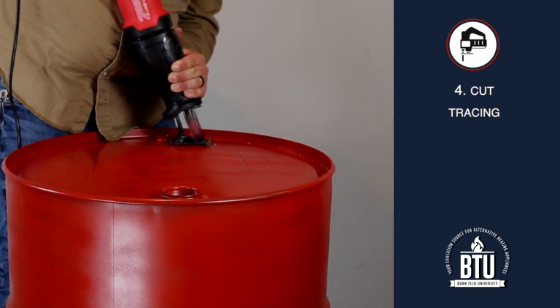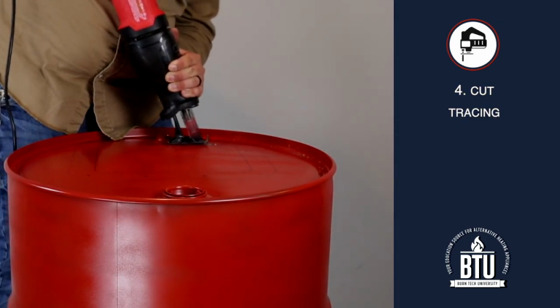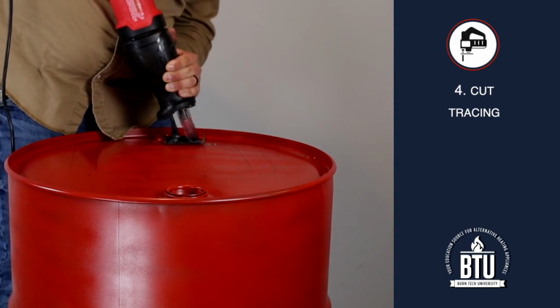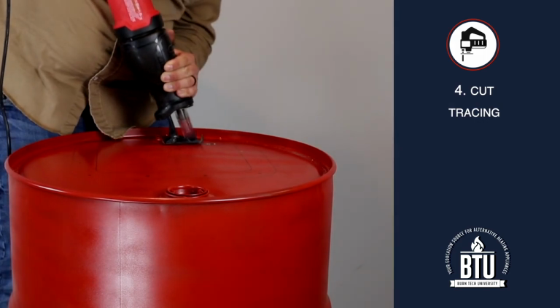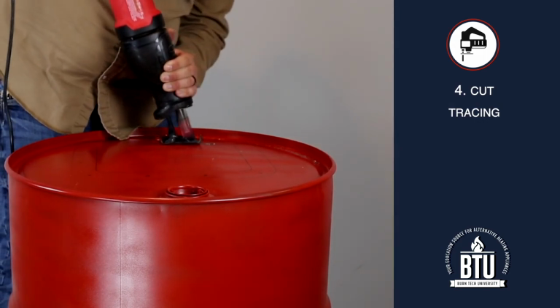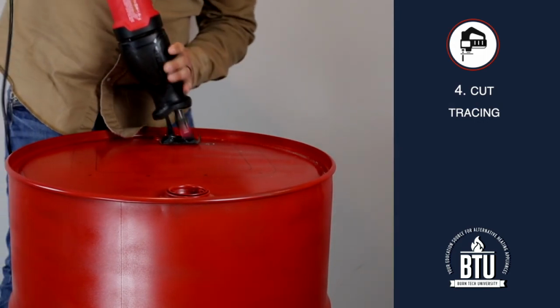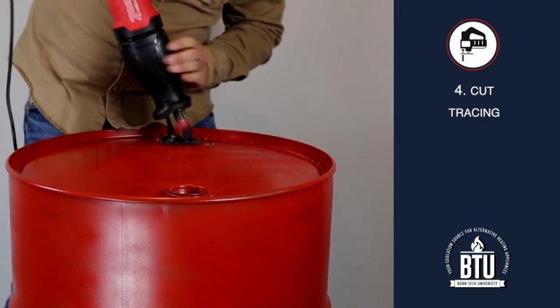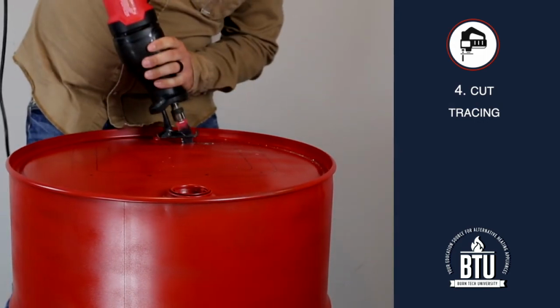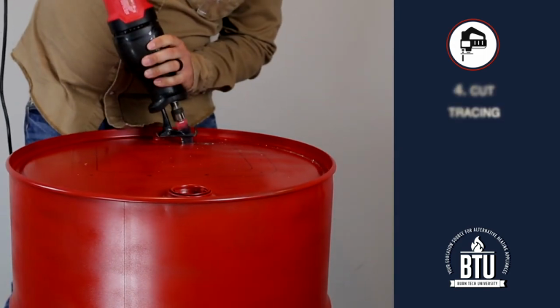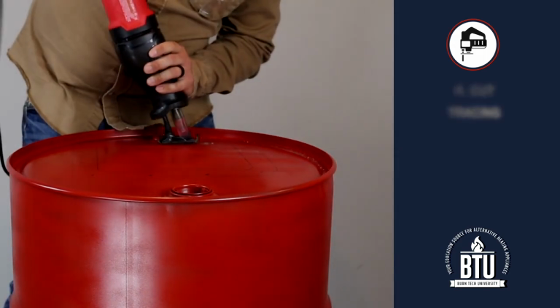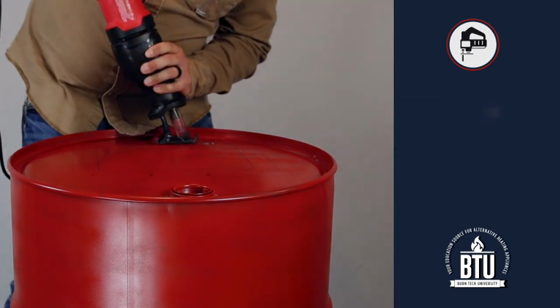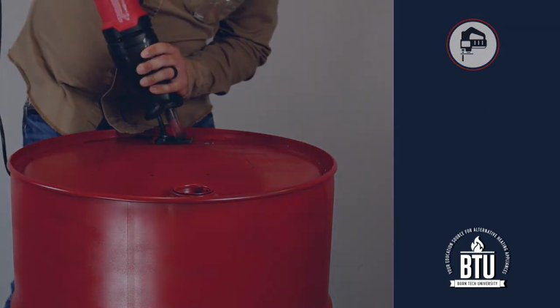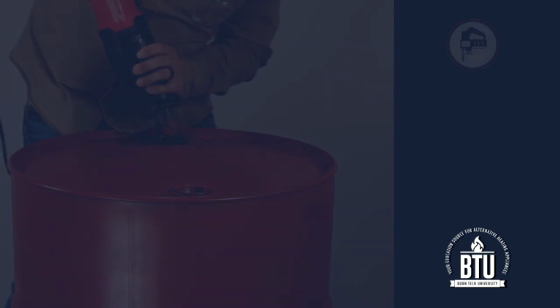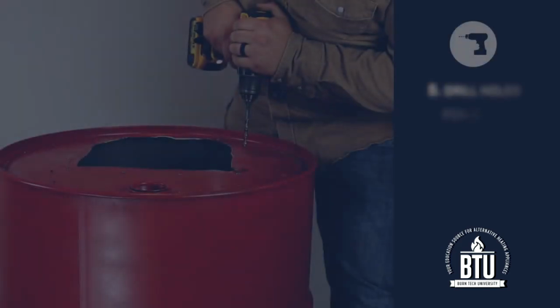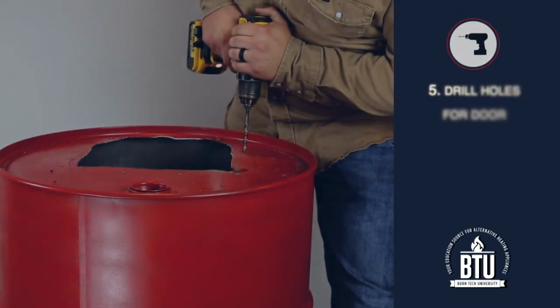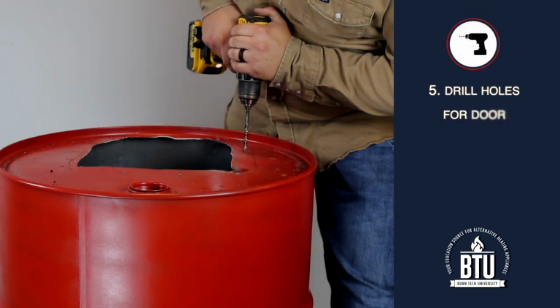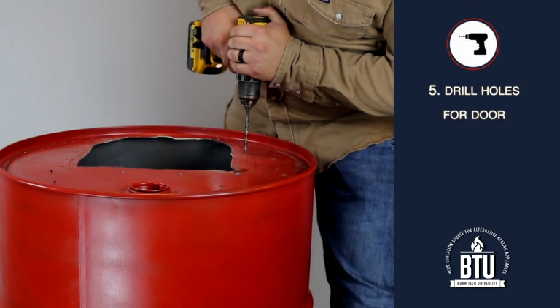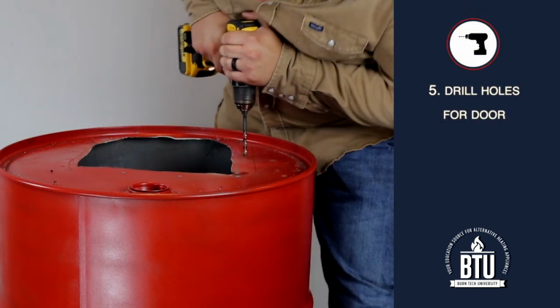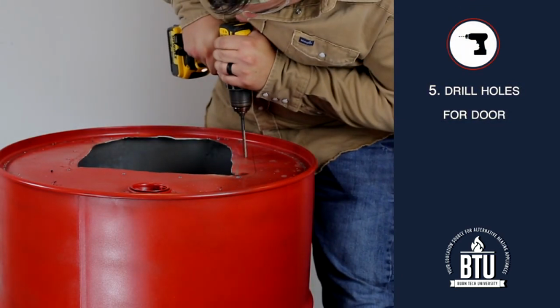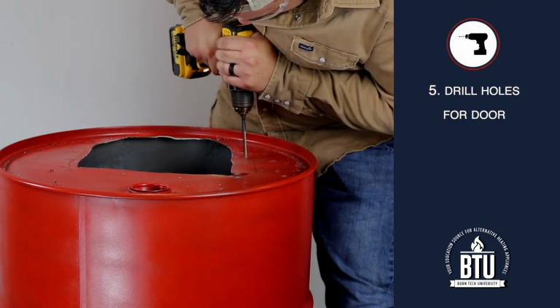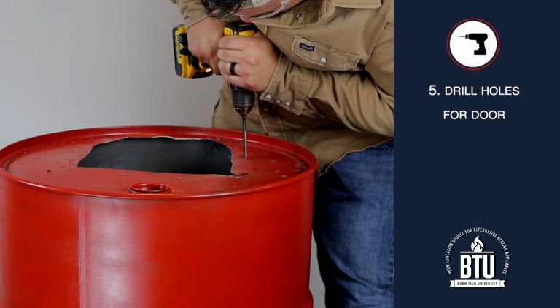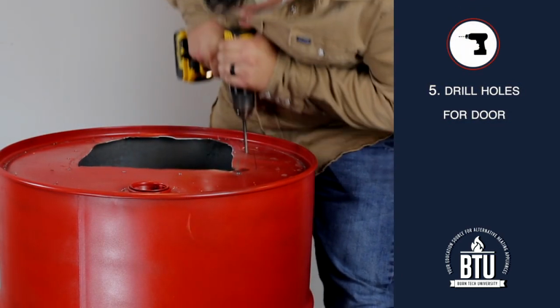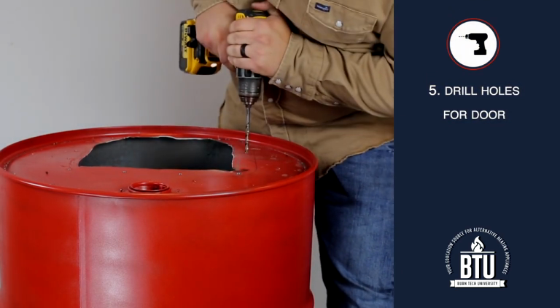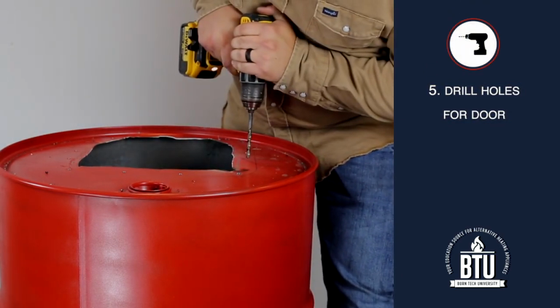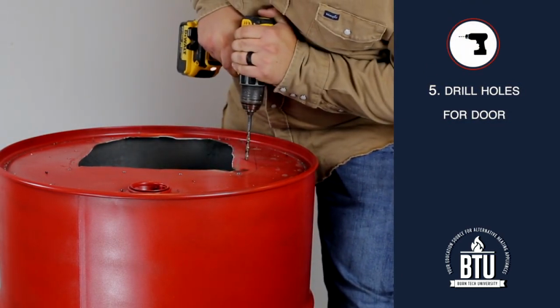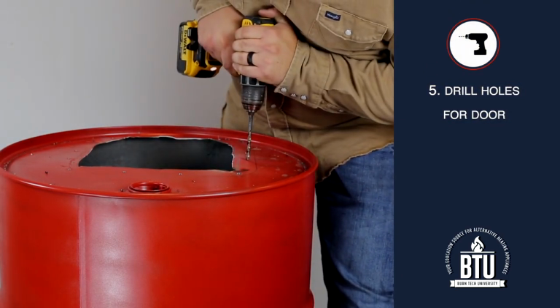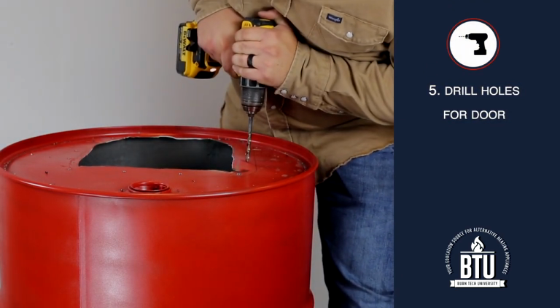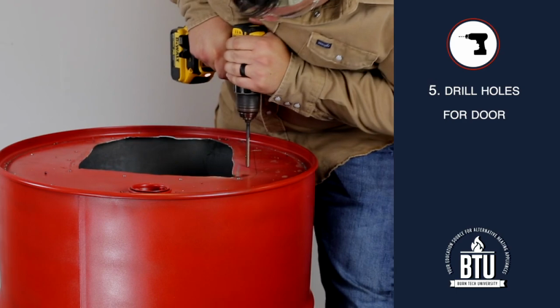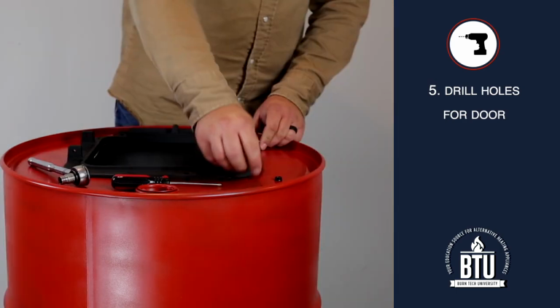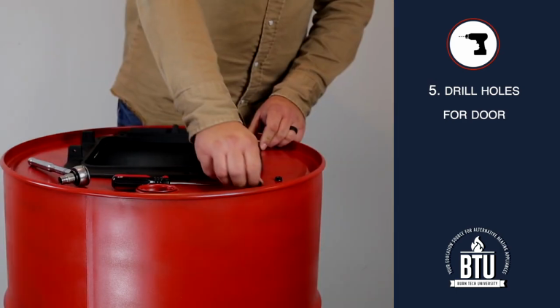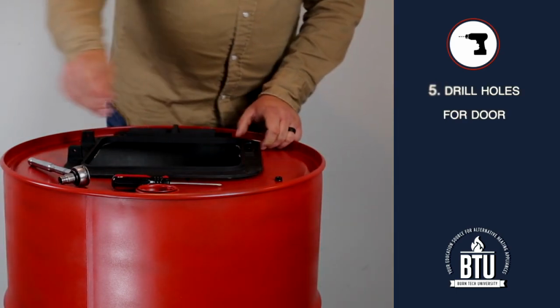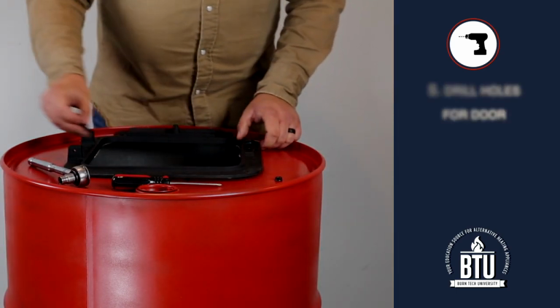This step is made easier by drilling one or more pilot holes in the barrel before cutting. Step 5: Drill the holes for the door bolts and then fit the door frame to the barrel using the bolts provided with your kit.